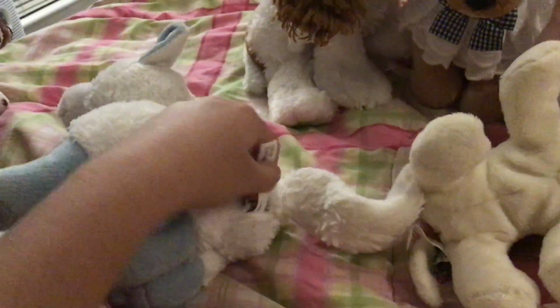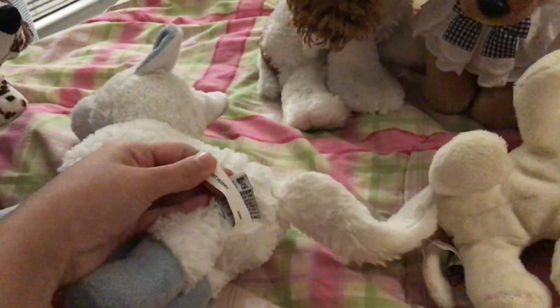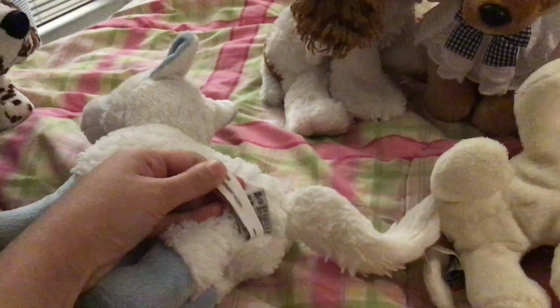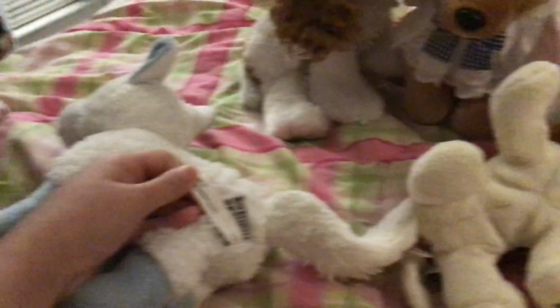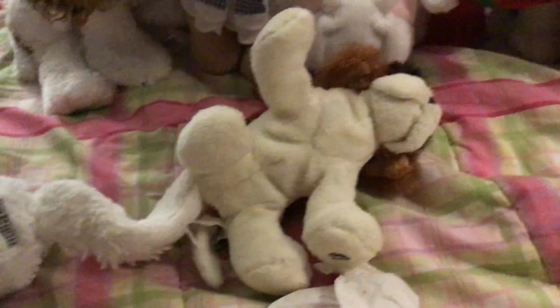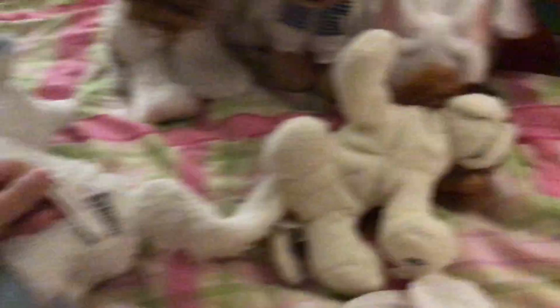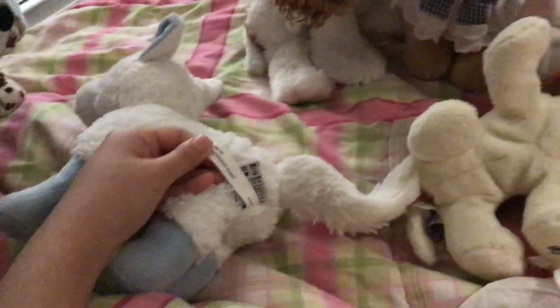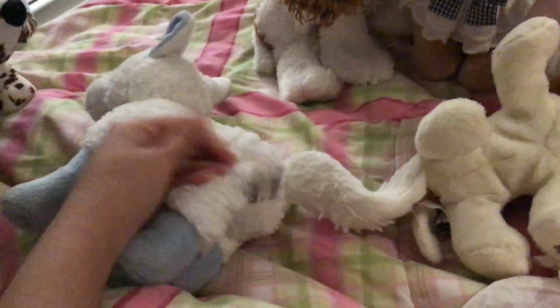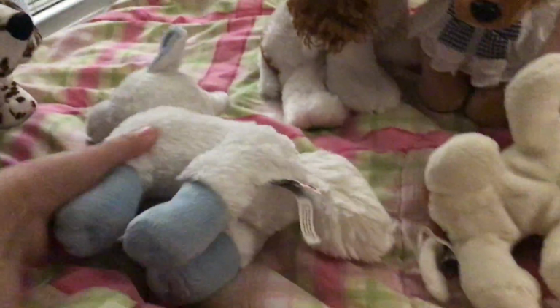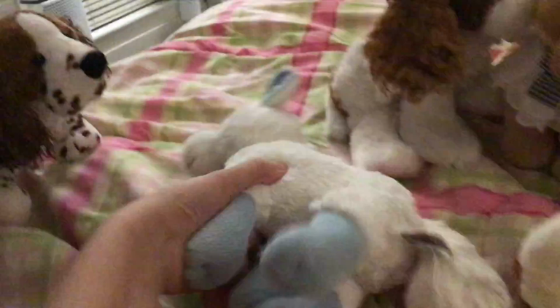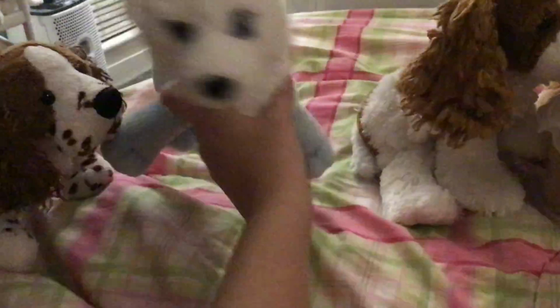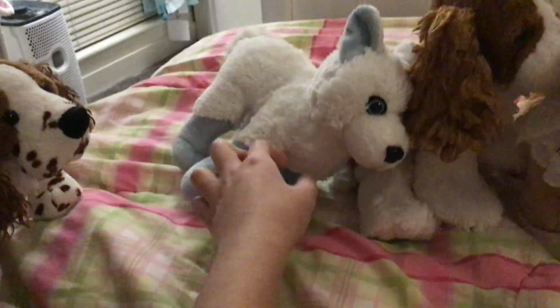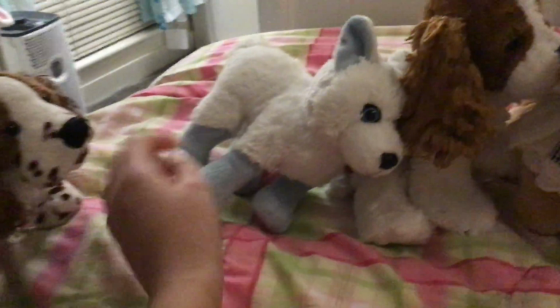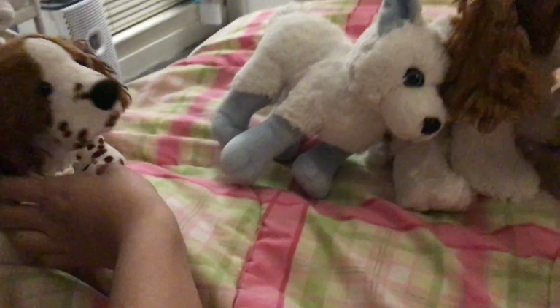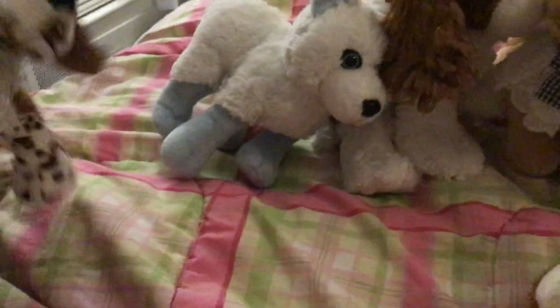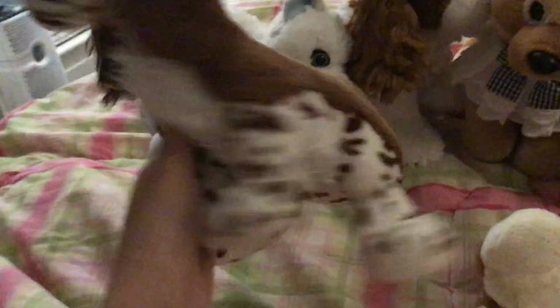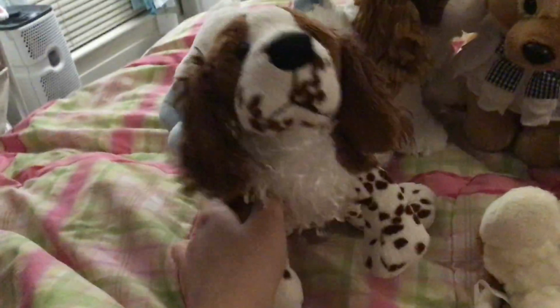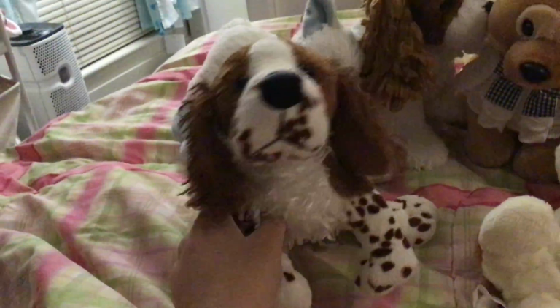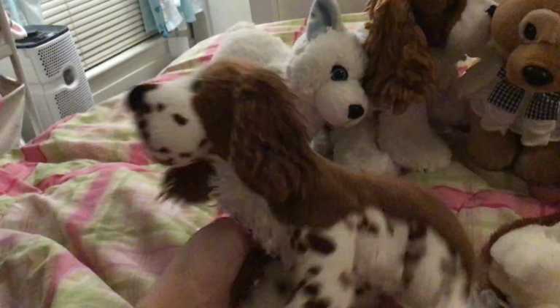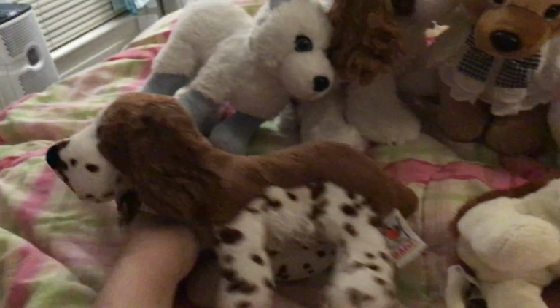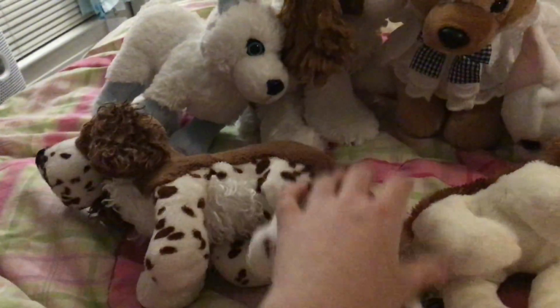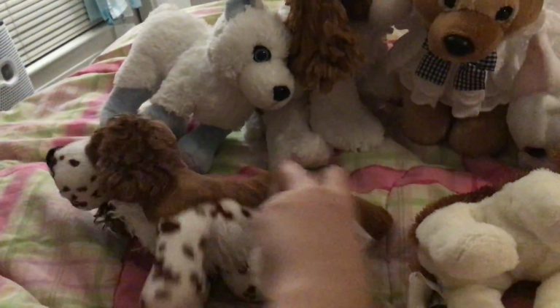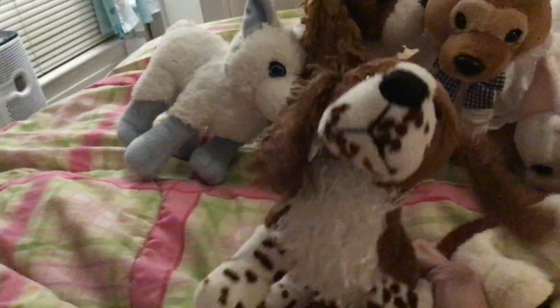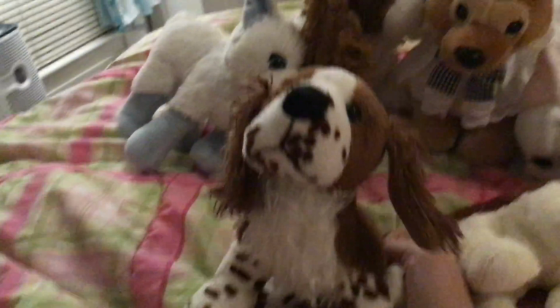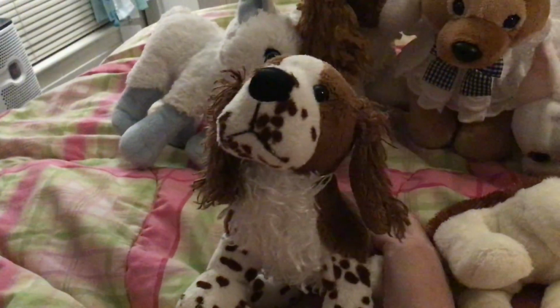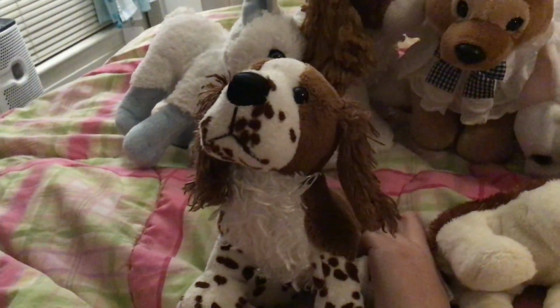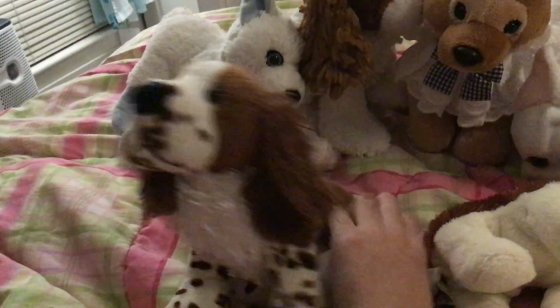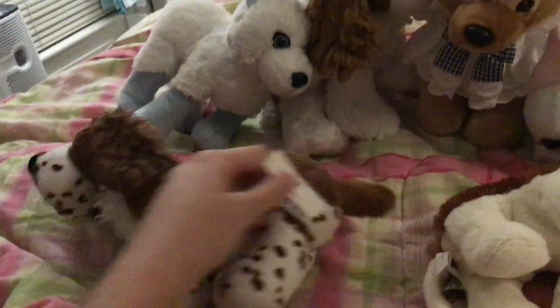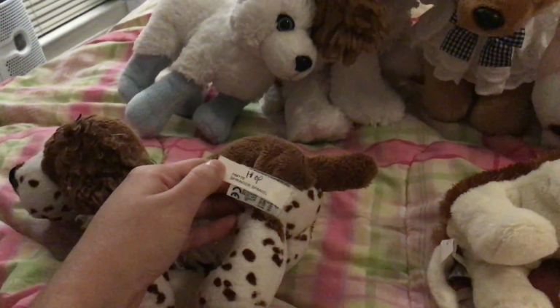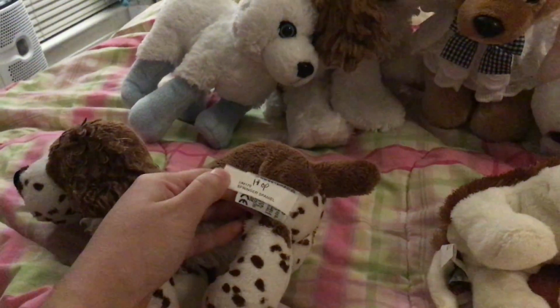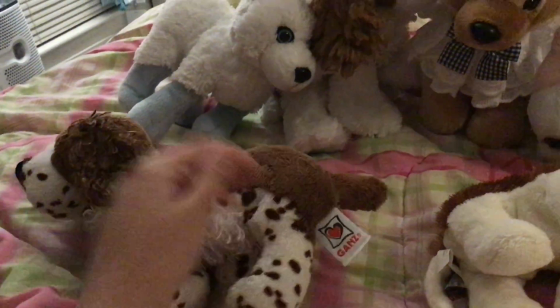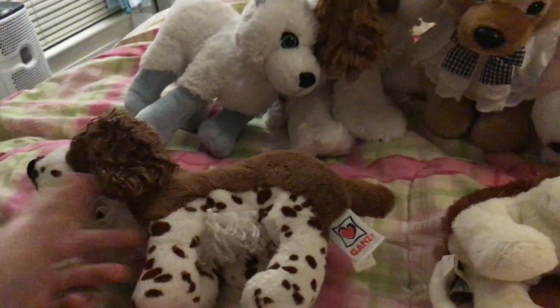This is Moss Hound — she is the Webkinz Winter Mint Husky. I got her online. And sorry, I forgot to mention I got Snap Scara for Christmas.